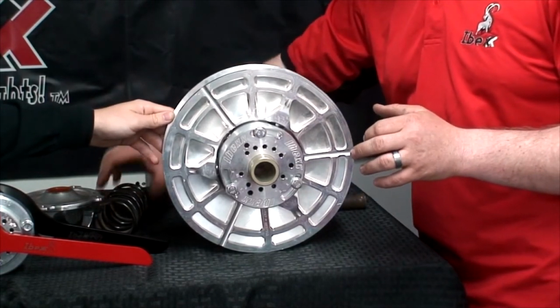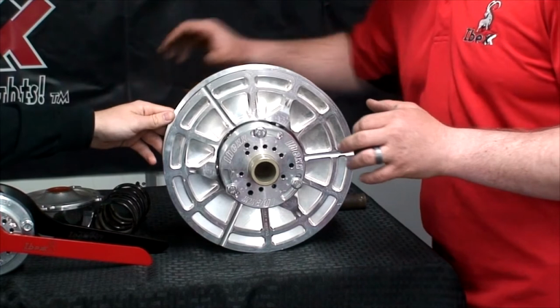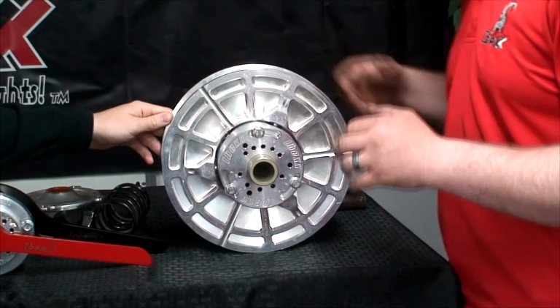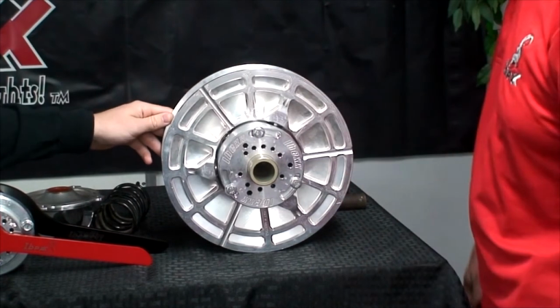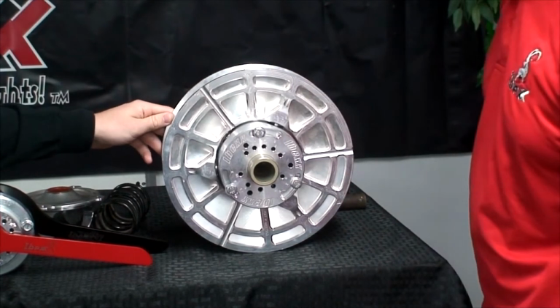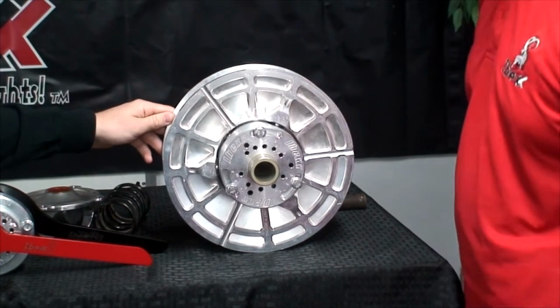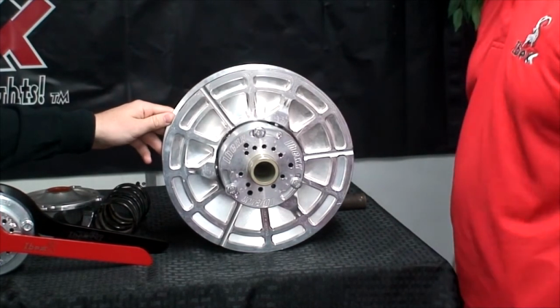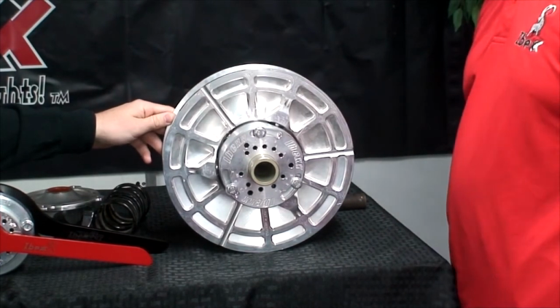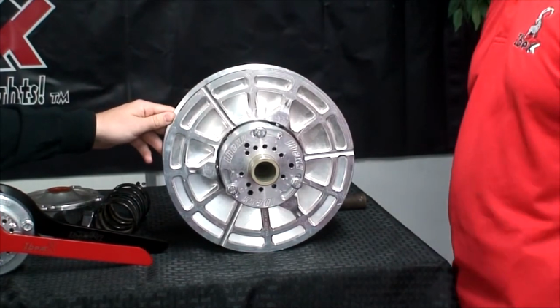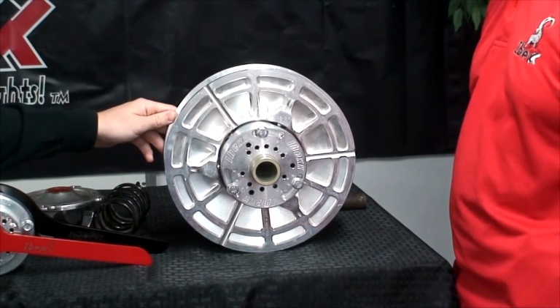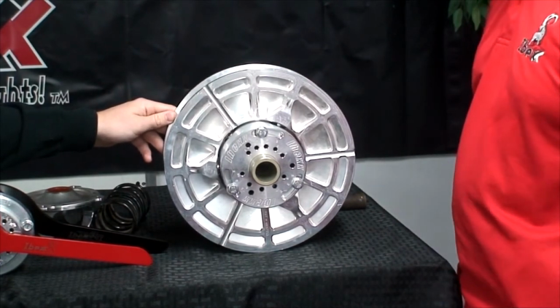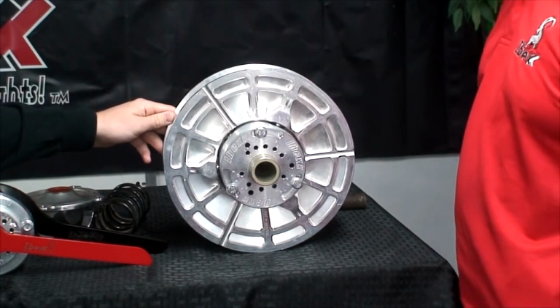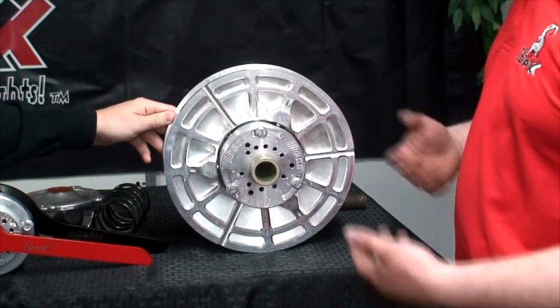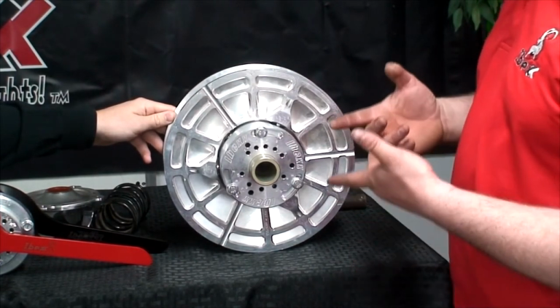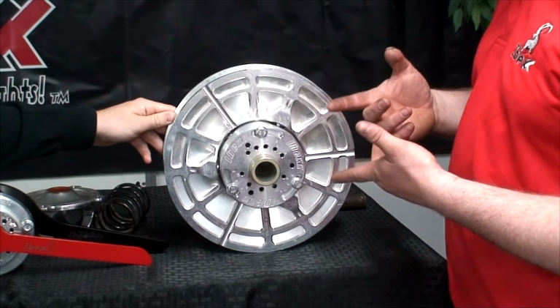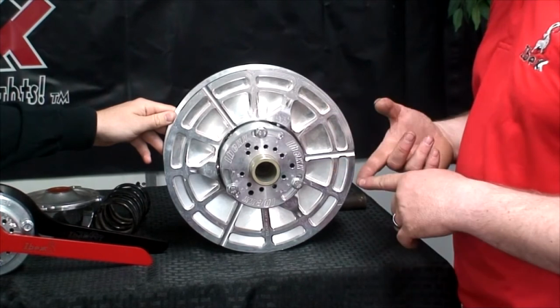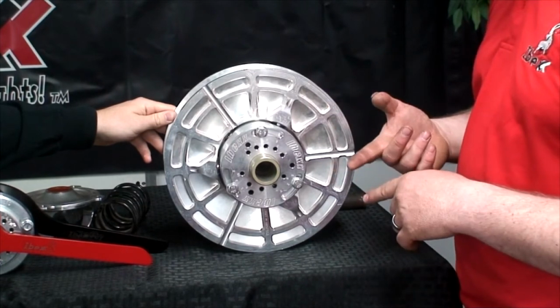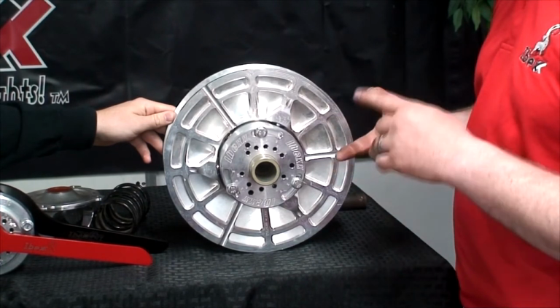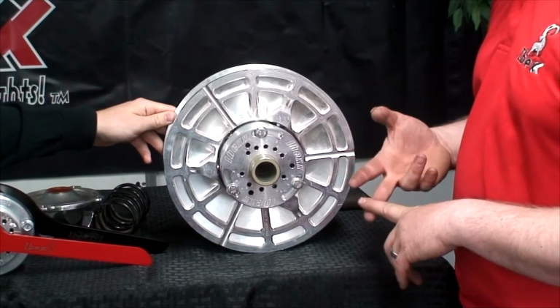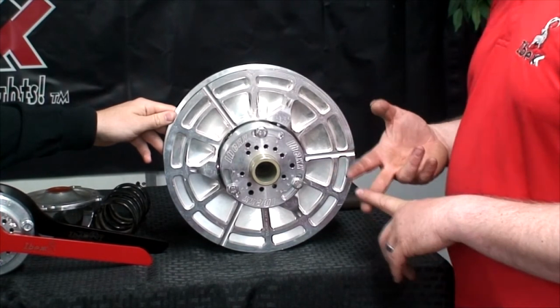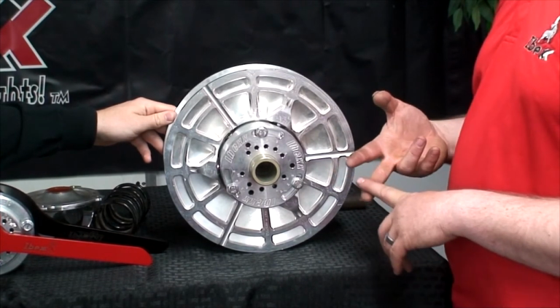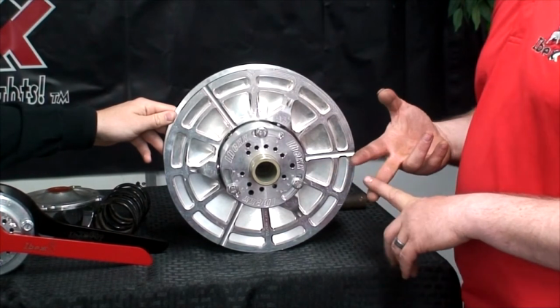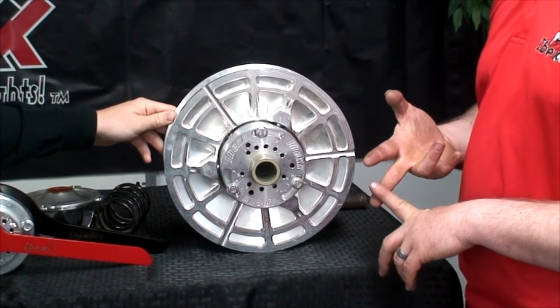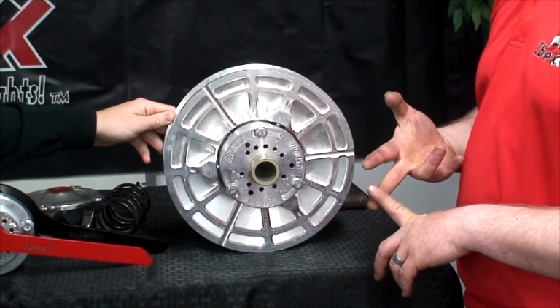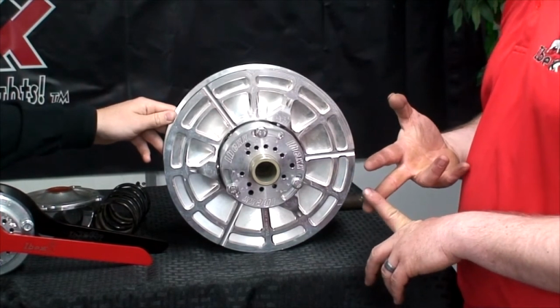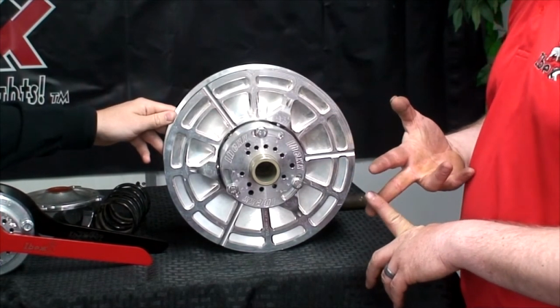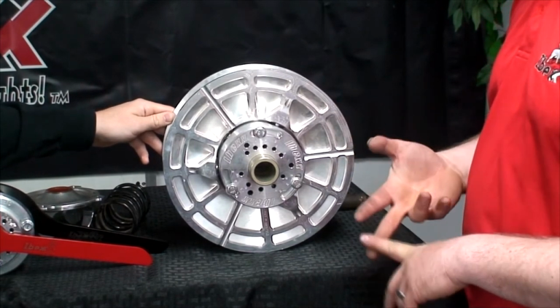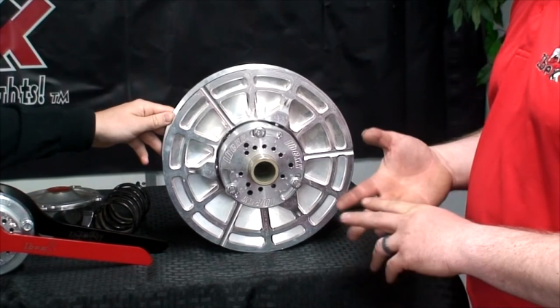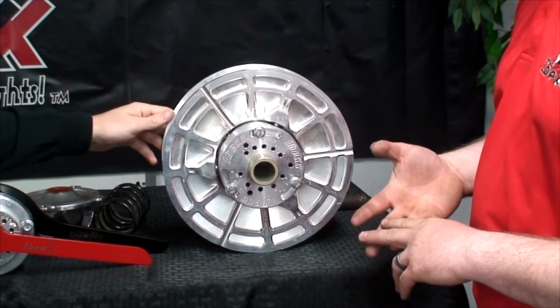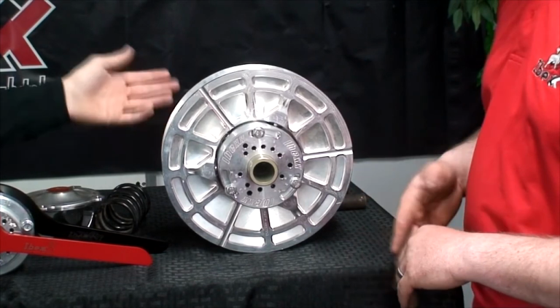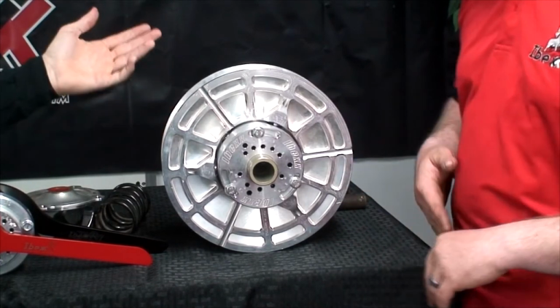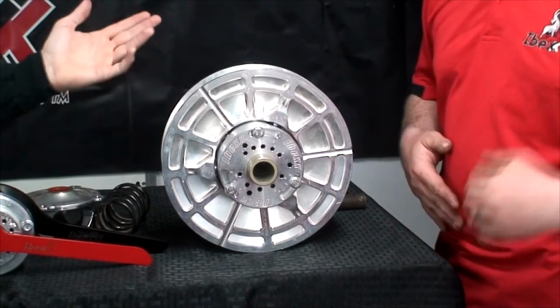So if I tighten it, what would that do to the shifting? Usually if you tighten it, you'll gain RPM. If you loosen it, you'll lose RPM. And what tool would I use to do that?